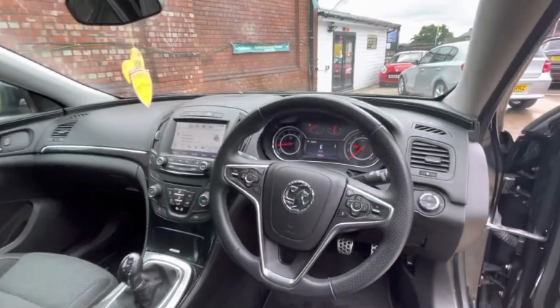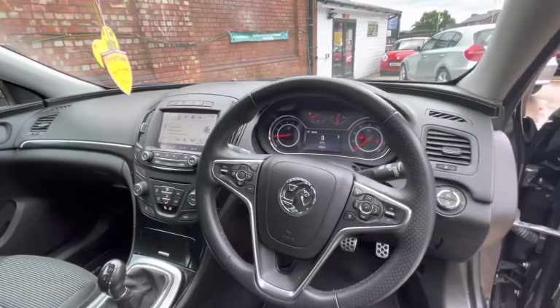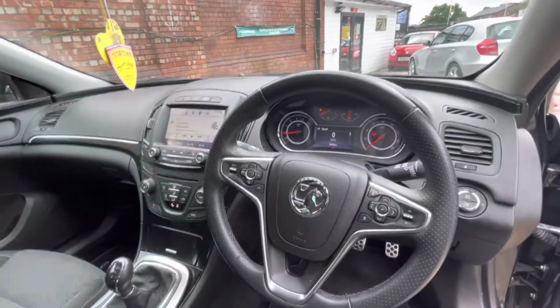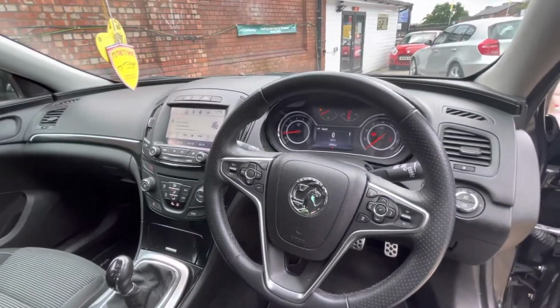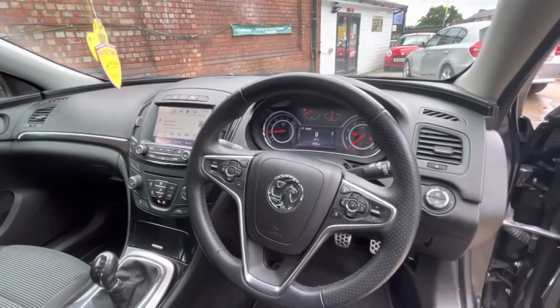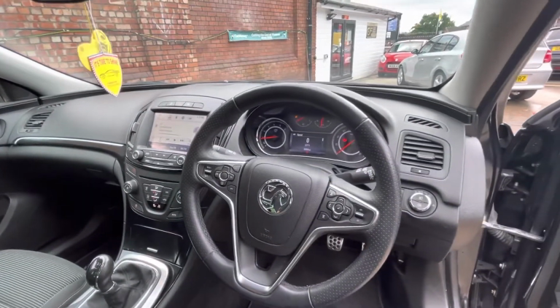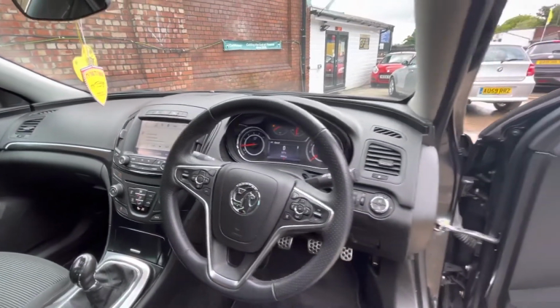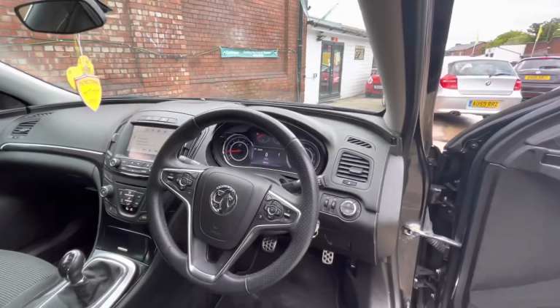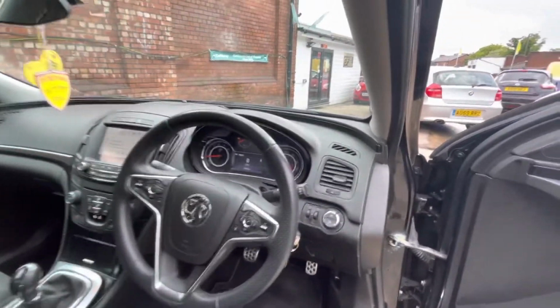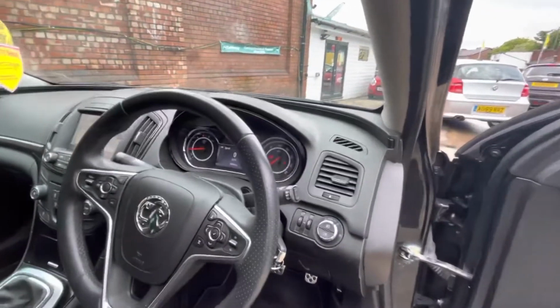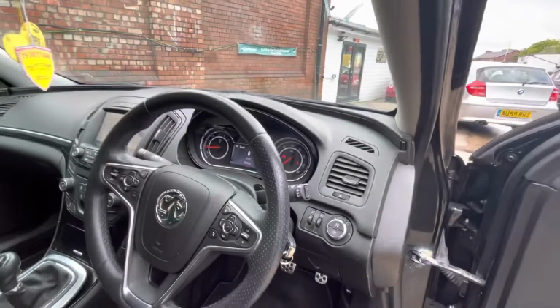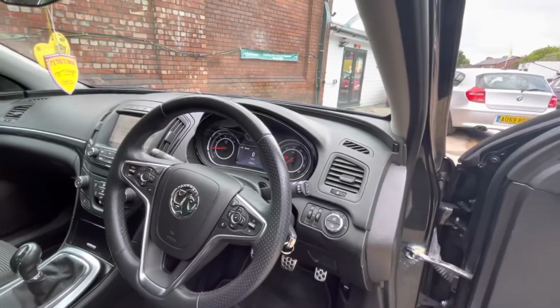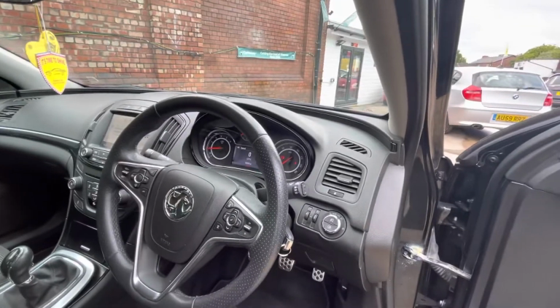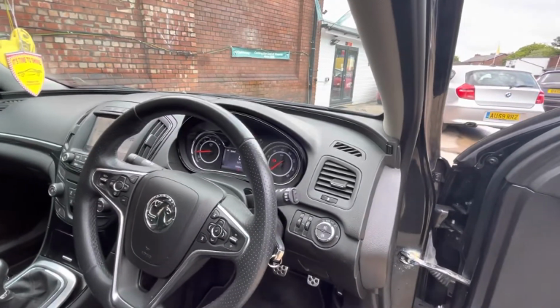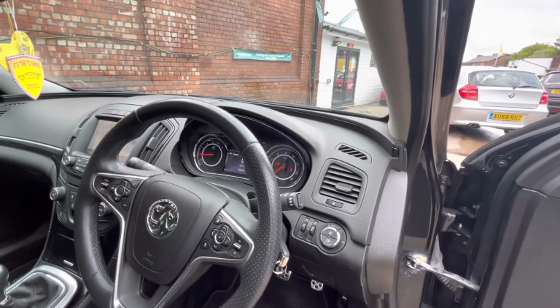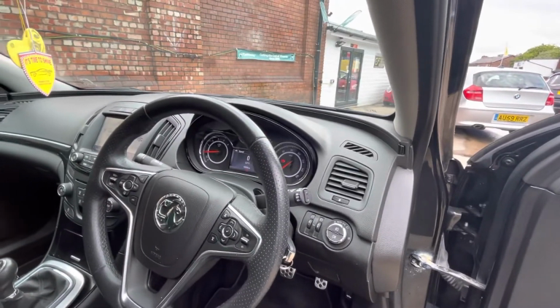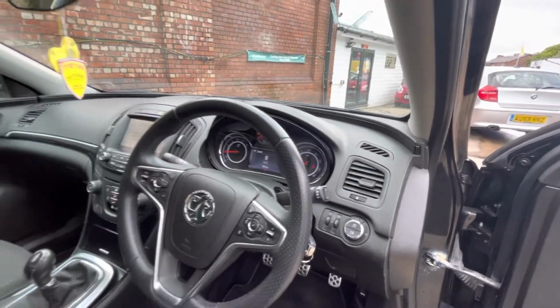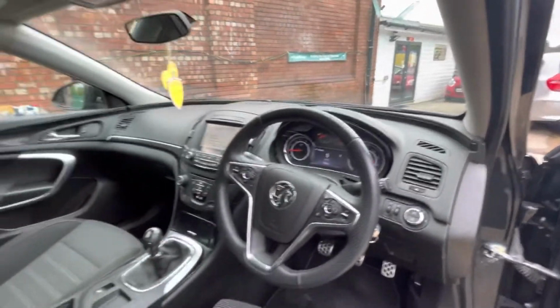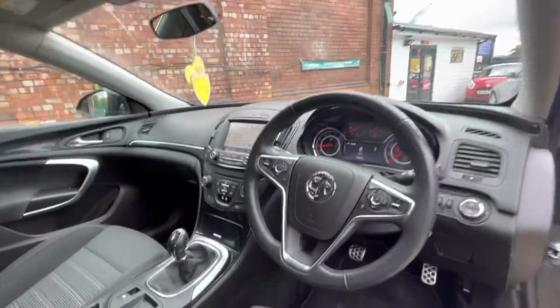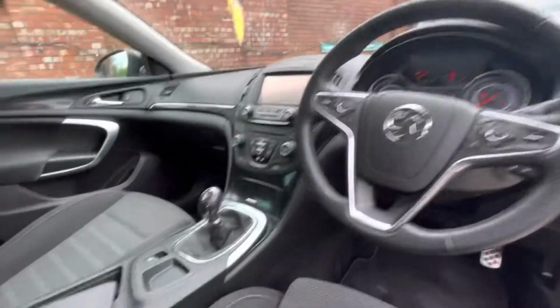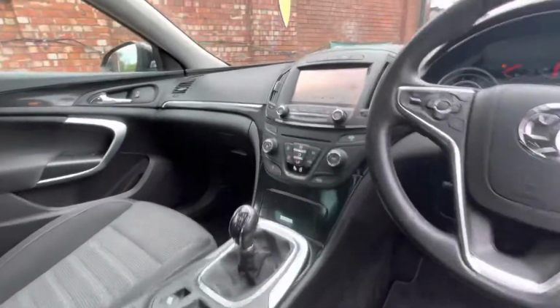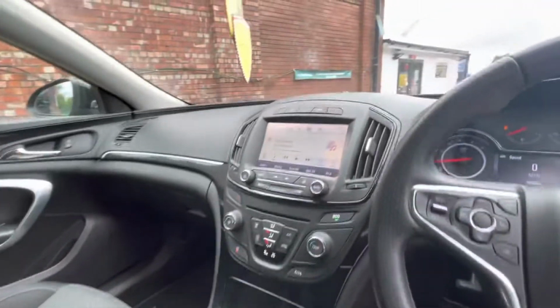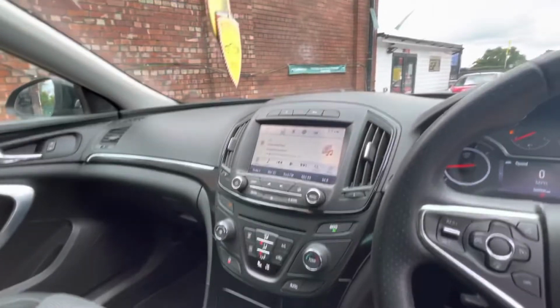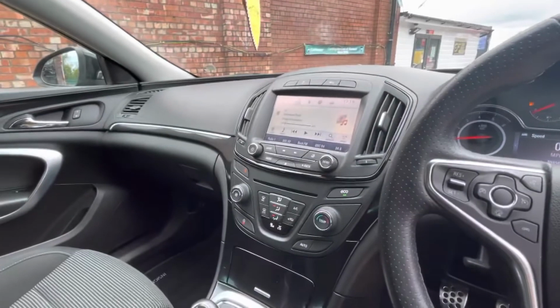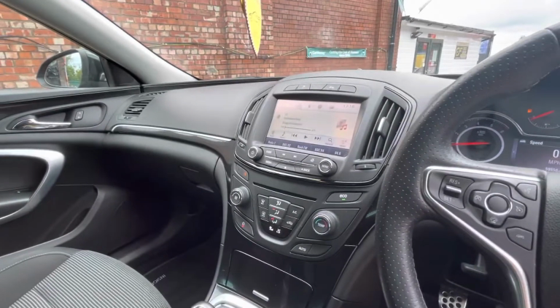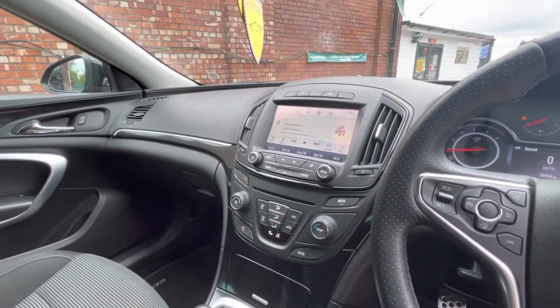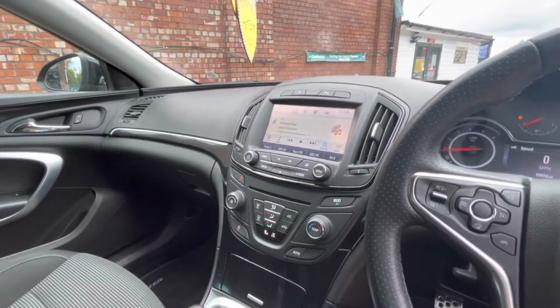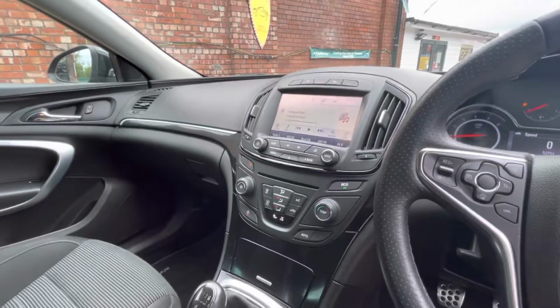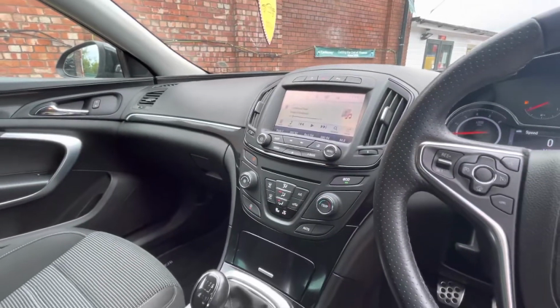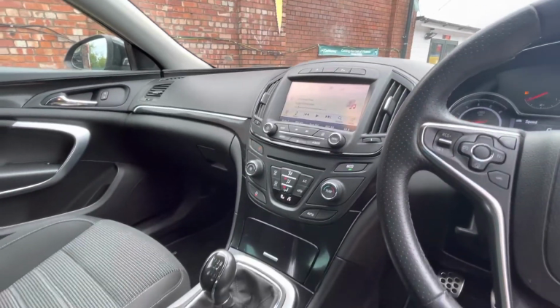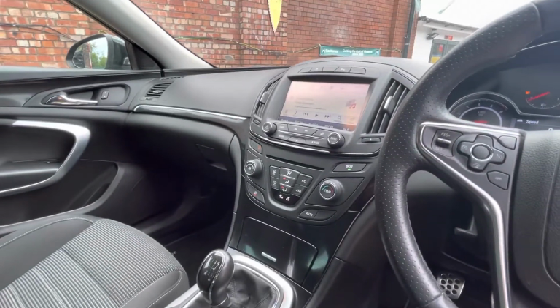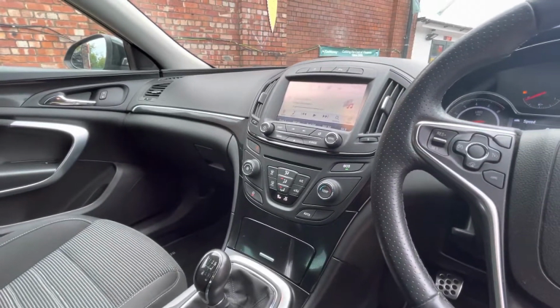There's your steering wheel controls there — obviously cruise control and automatic light sensors there as well, which is always nice. You've got sat-nav, FM and AM radio, and also Bluetooth and USB connectivity as well.